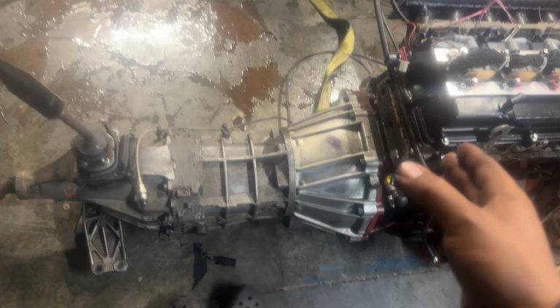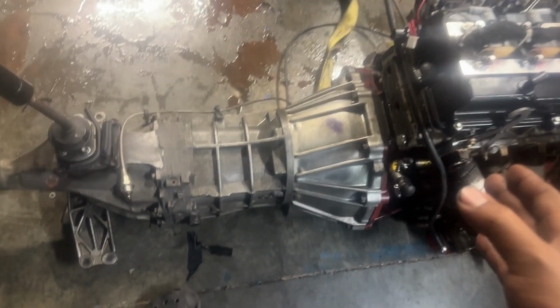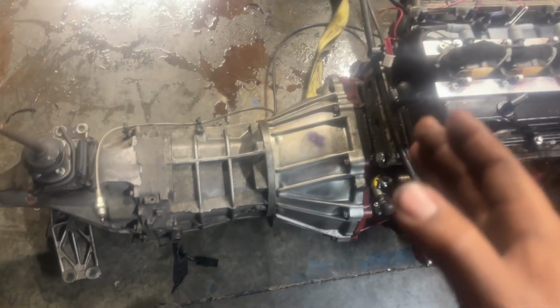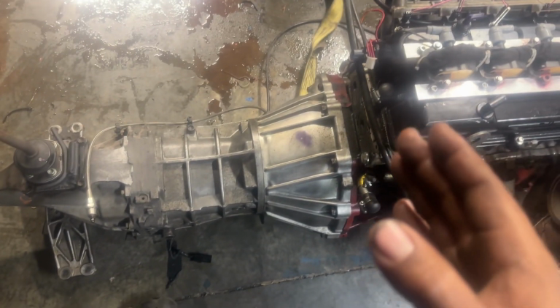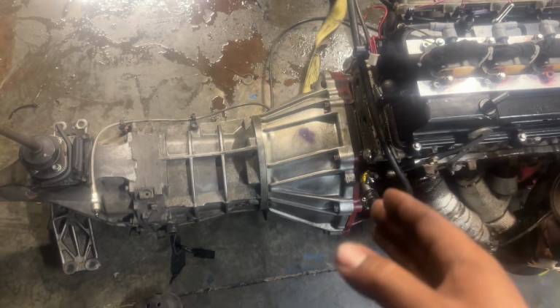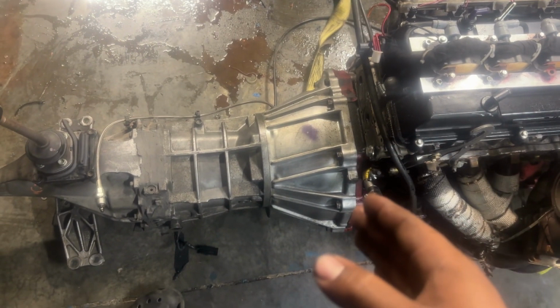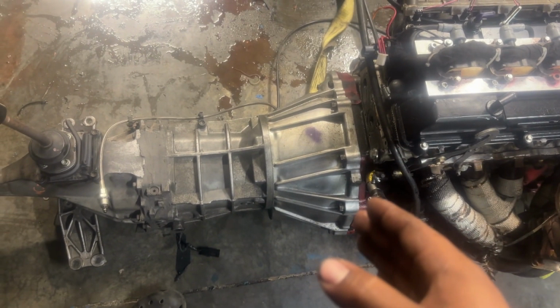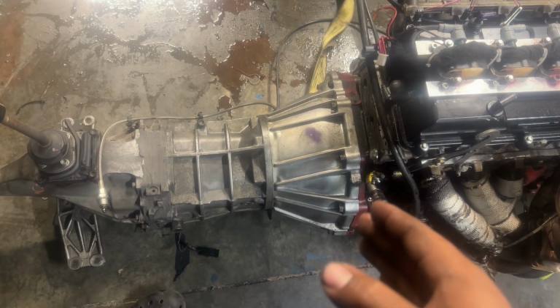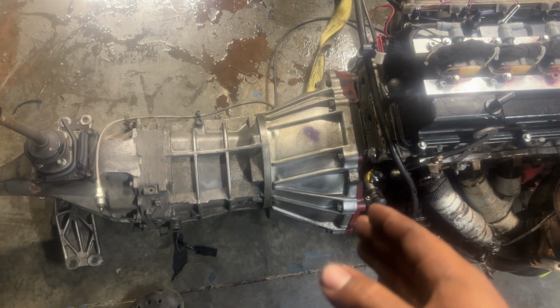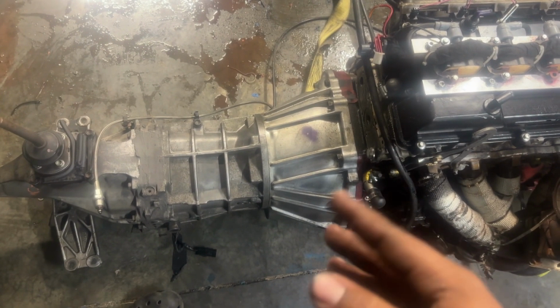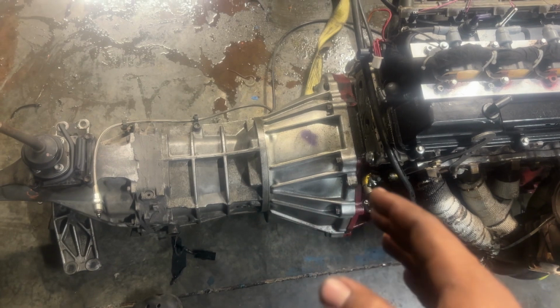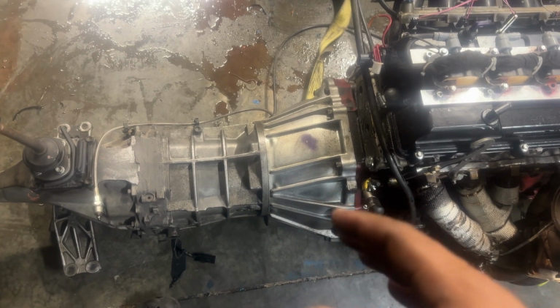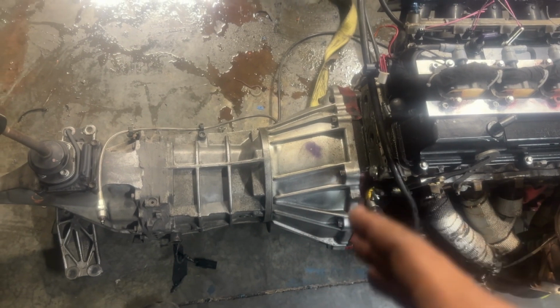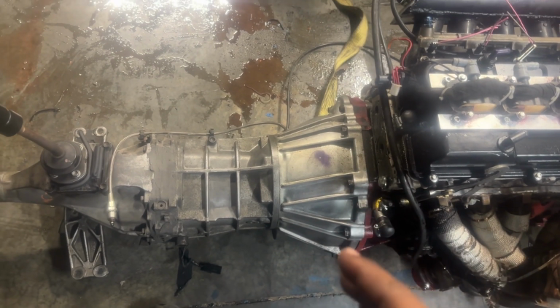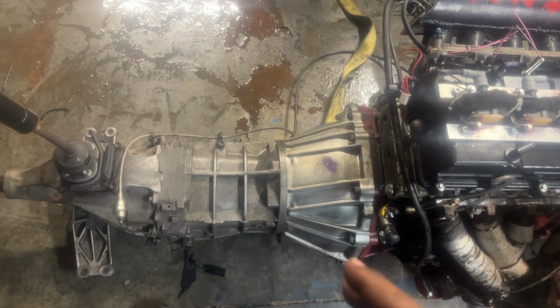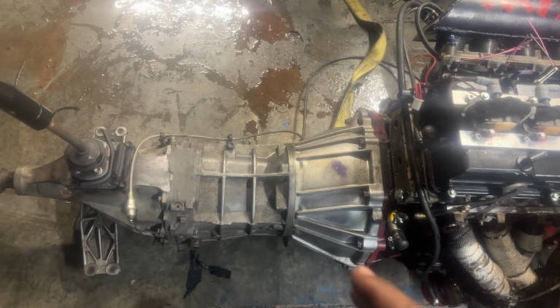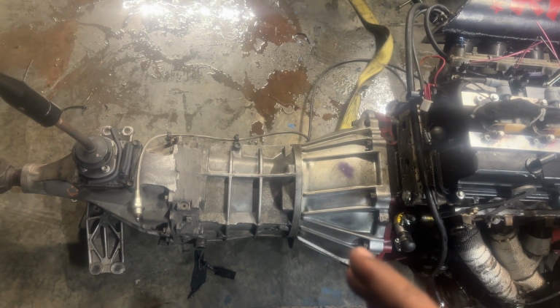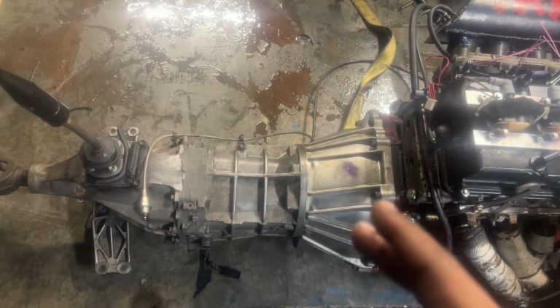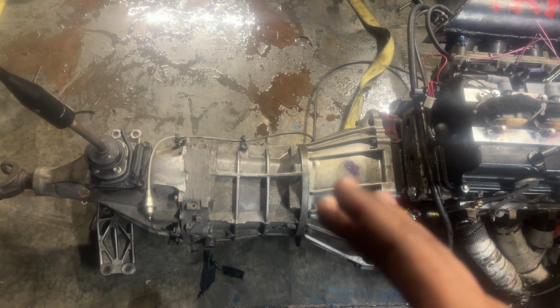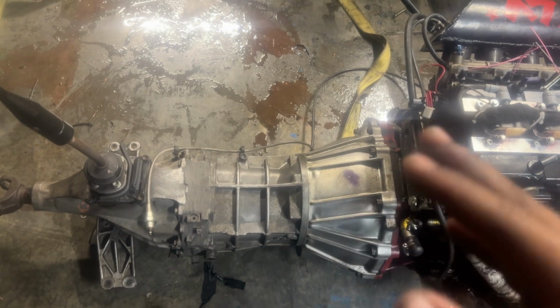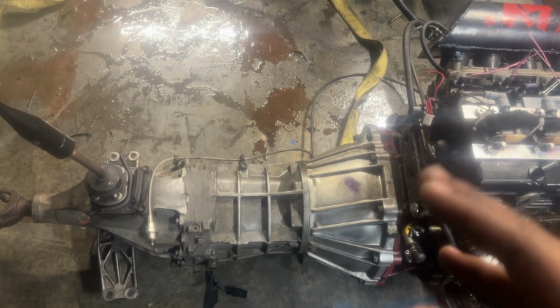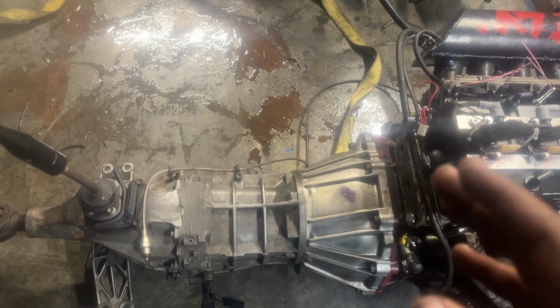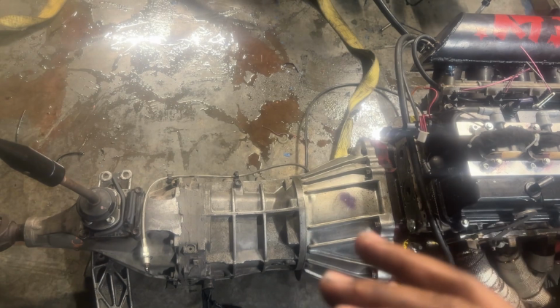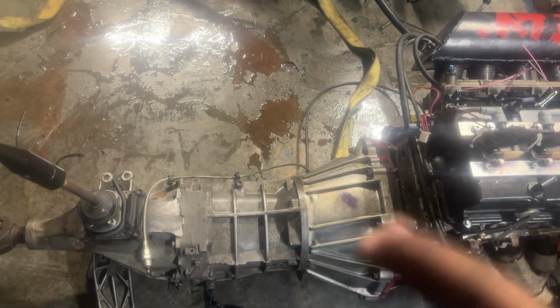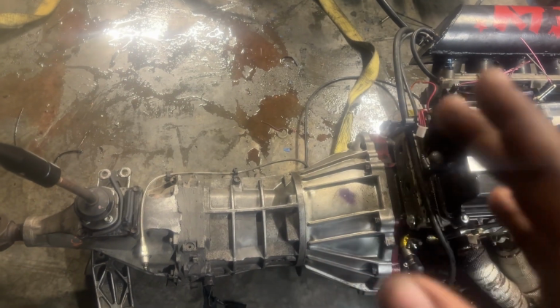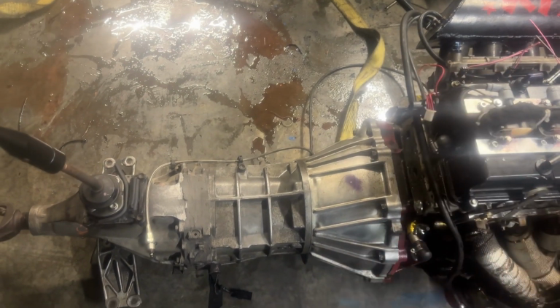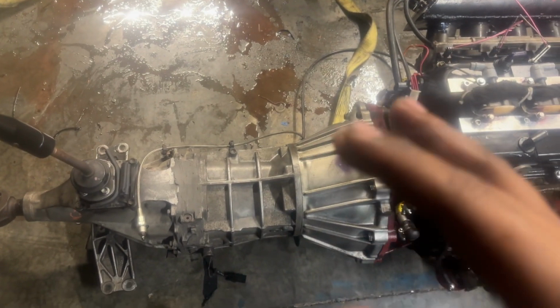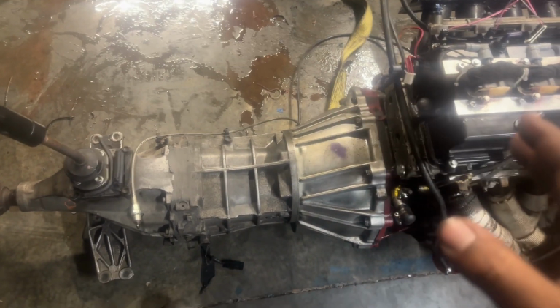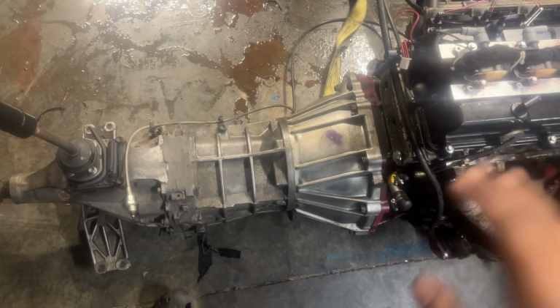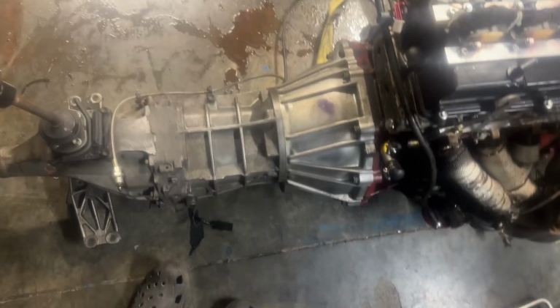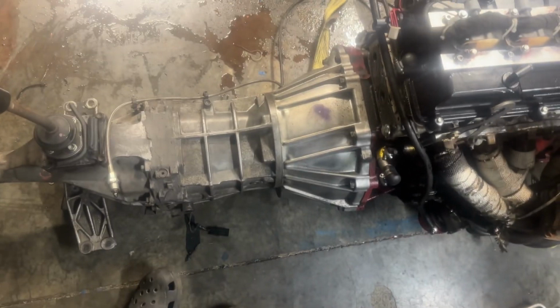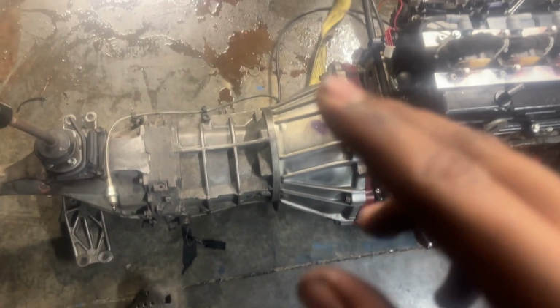I've been running this for about six to eight months, dogging the hell out of this transmission — doing first gear launches, clutch kicking in second and third, all the good stuff — and never had an issue.